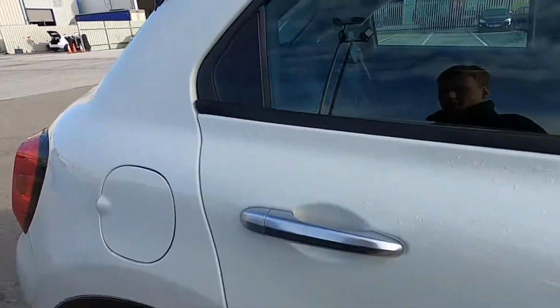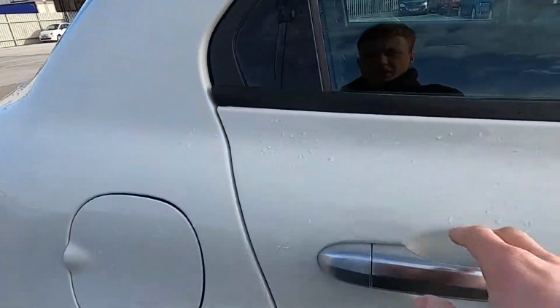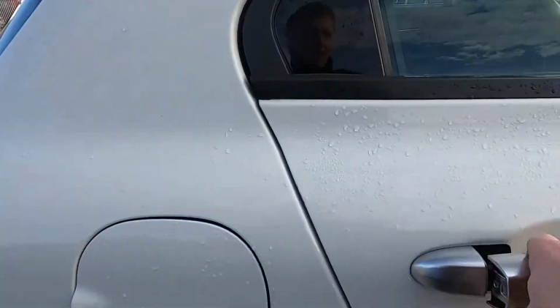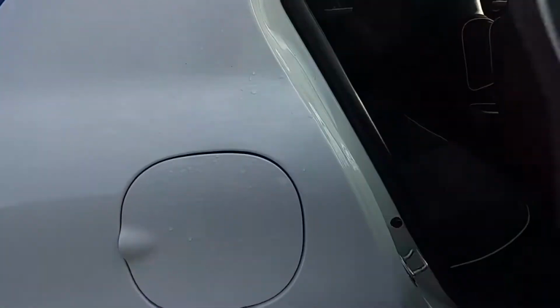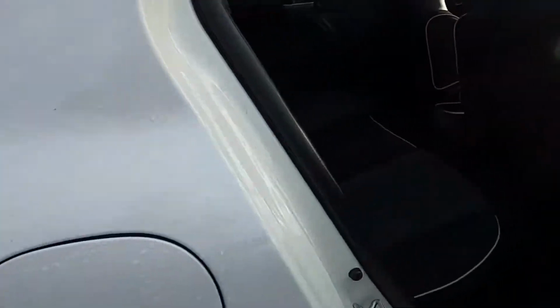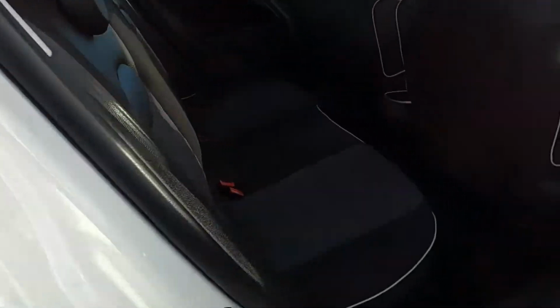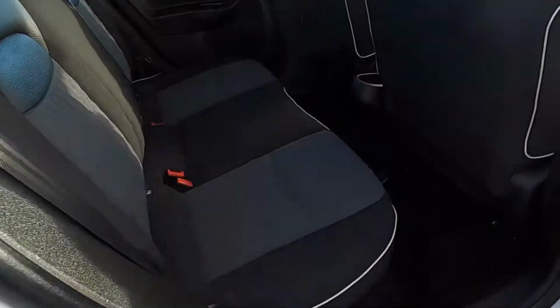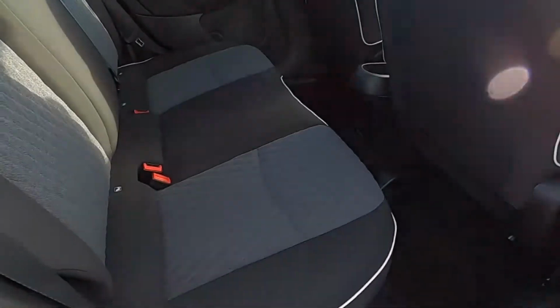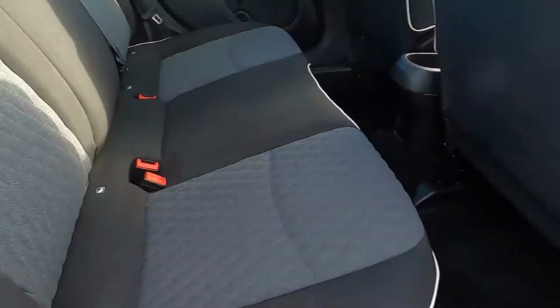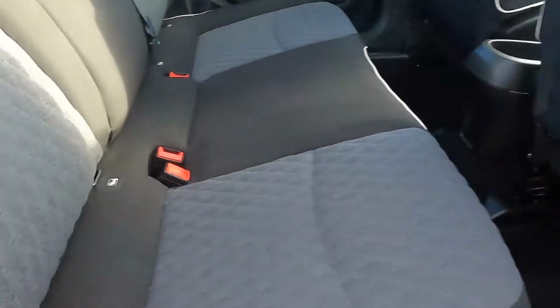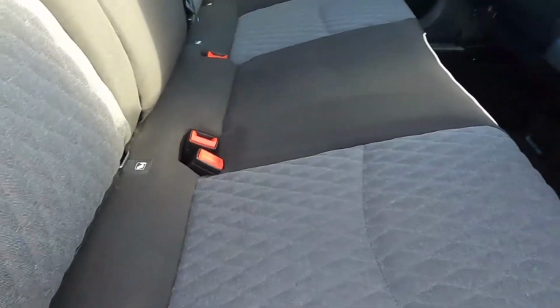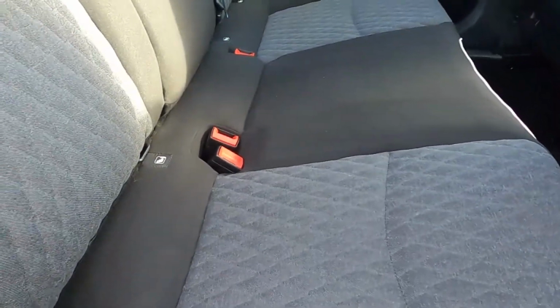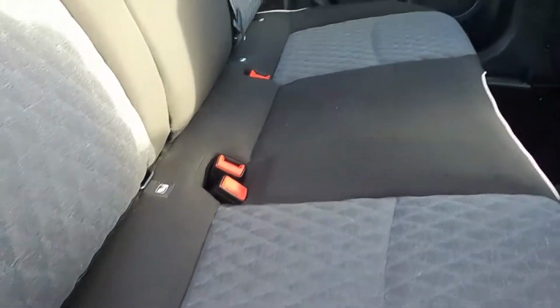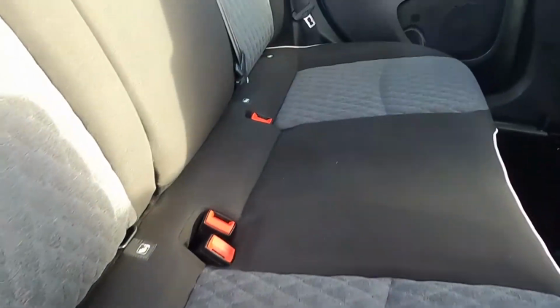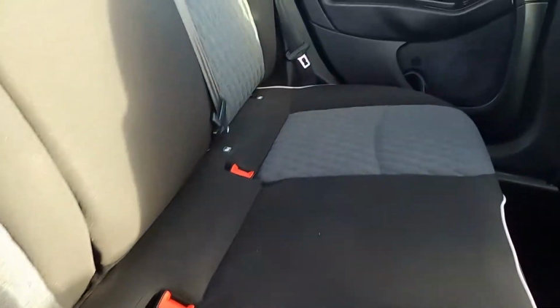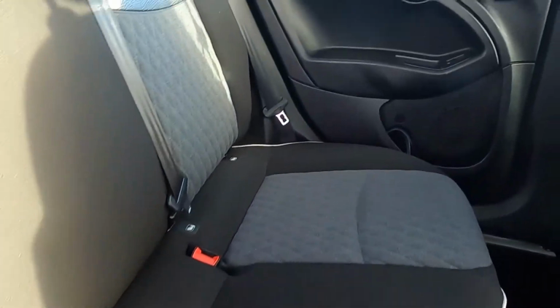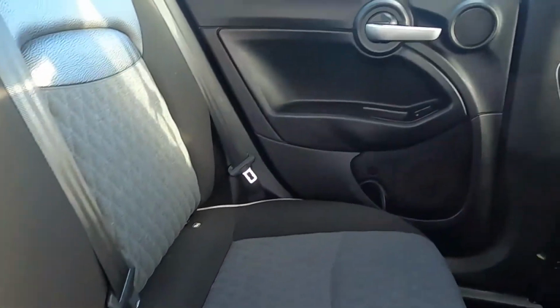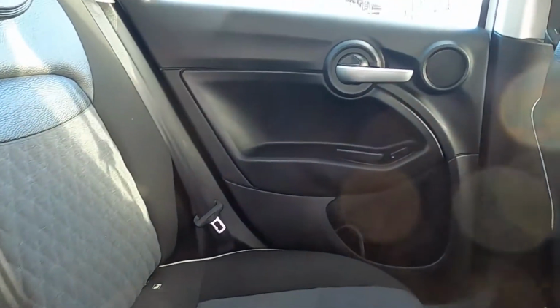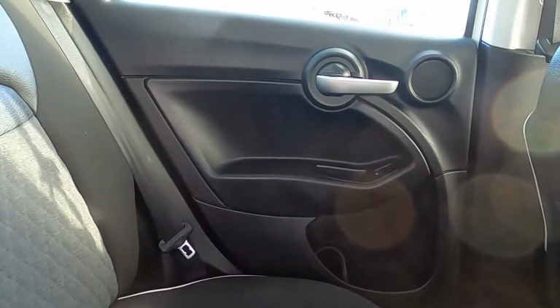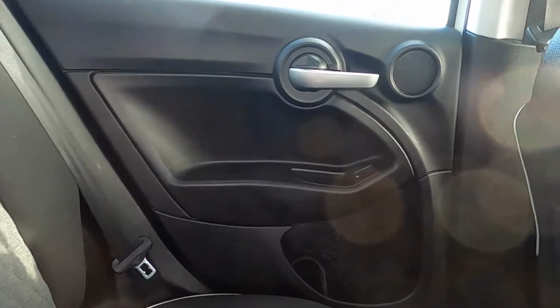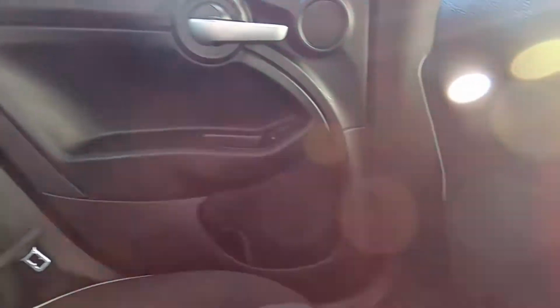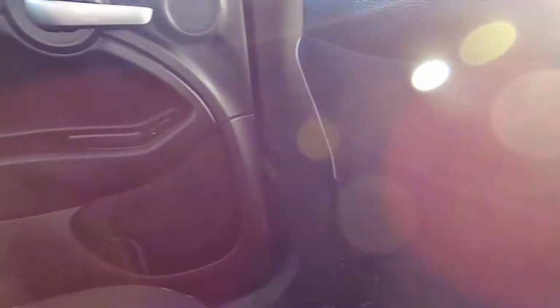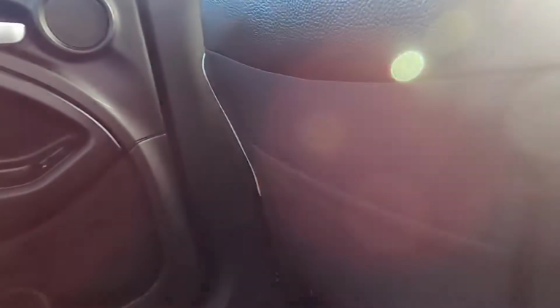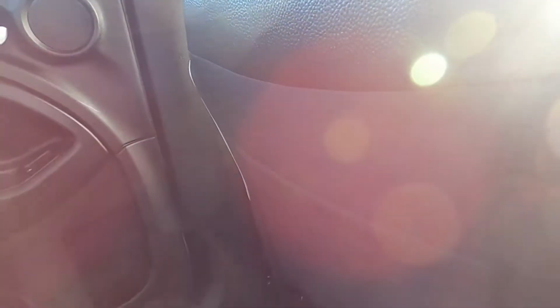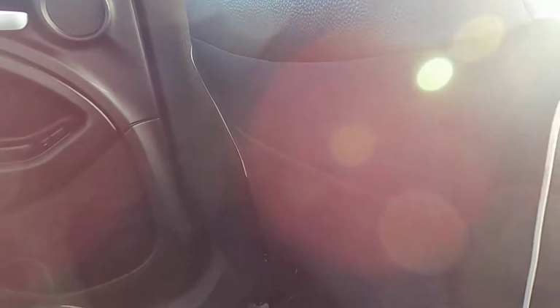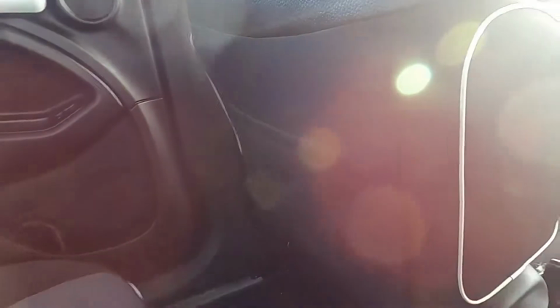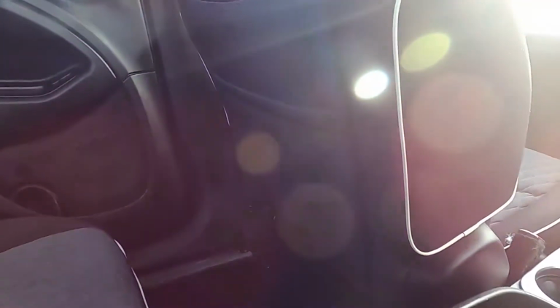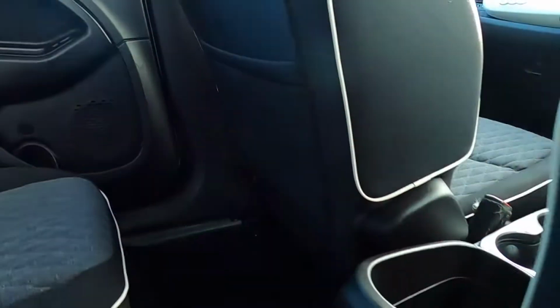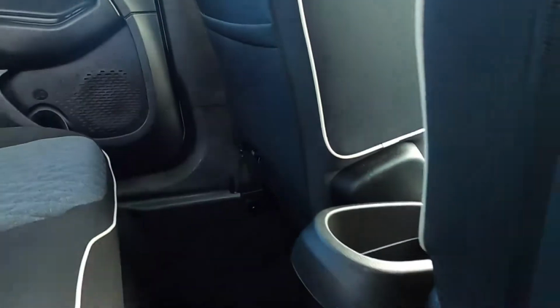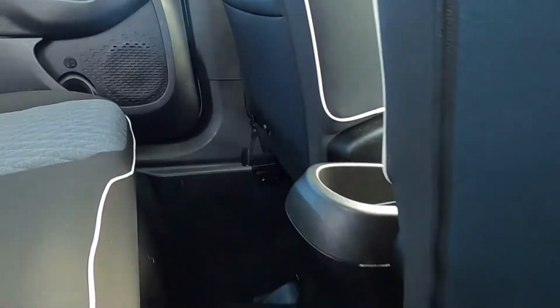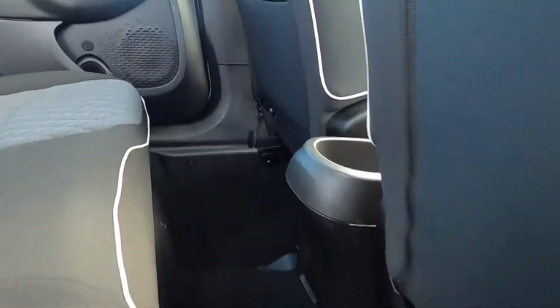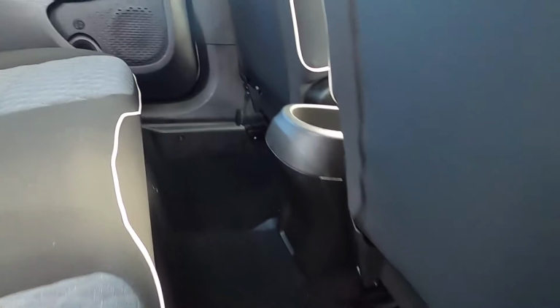So this Fiat 500X has a partial leather interior. You've also got ISOFIX points, electric windows, and seat pockets as well. There's plenty of leg room for all passengers.